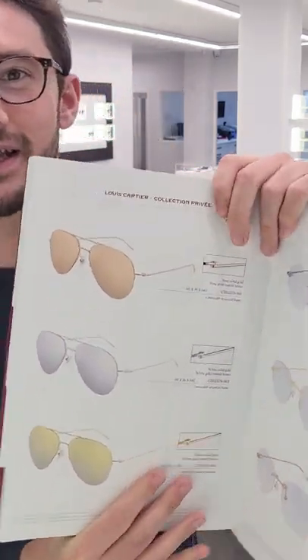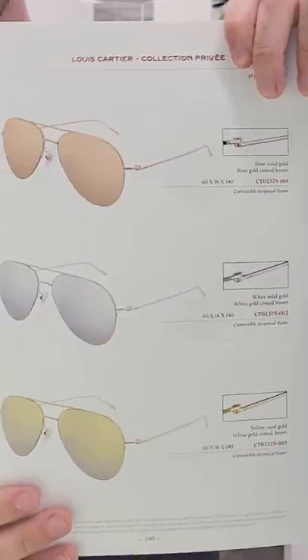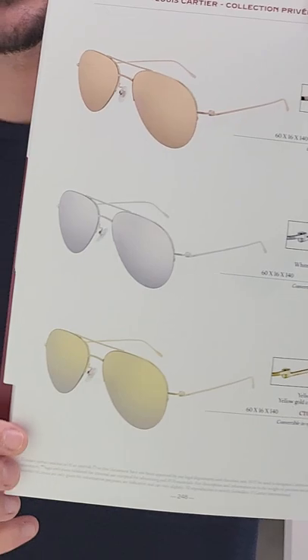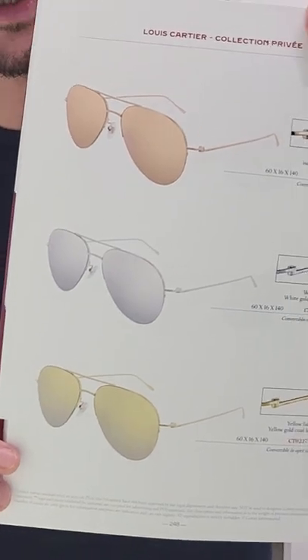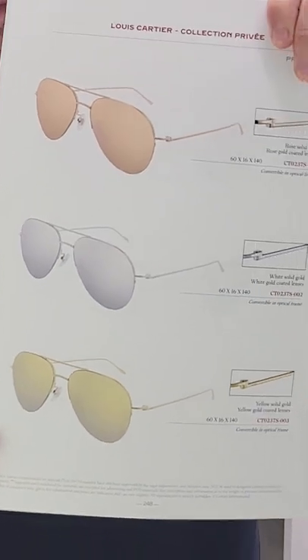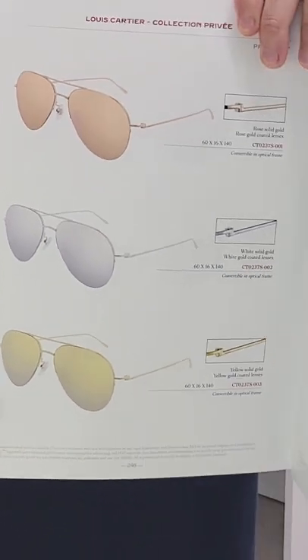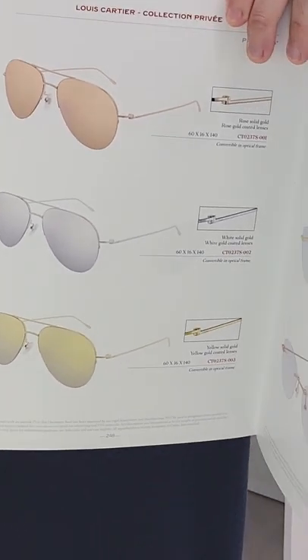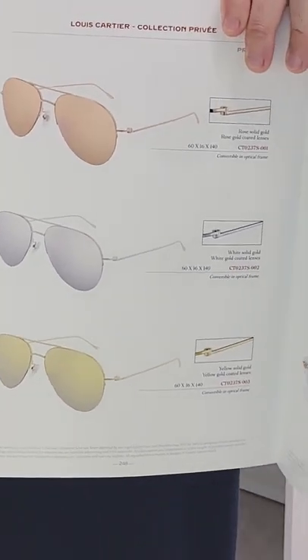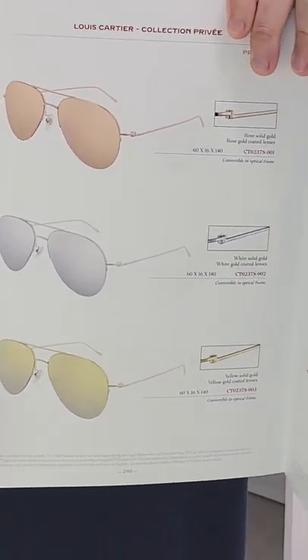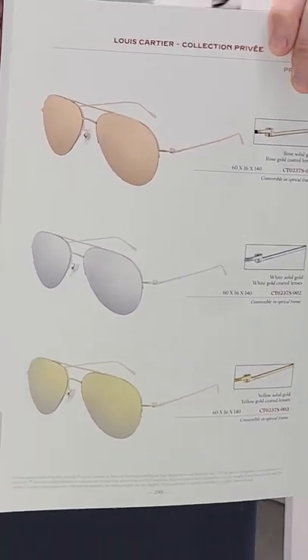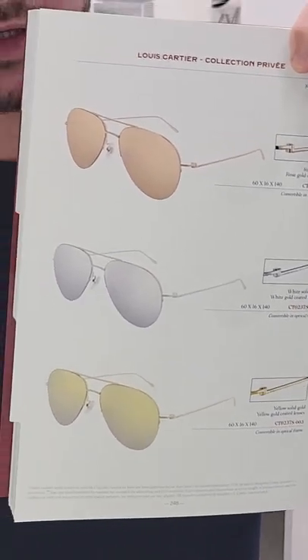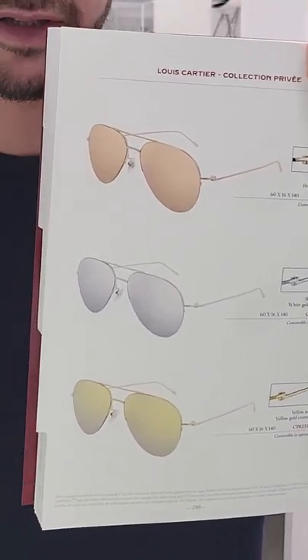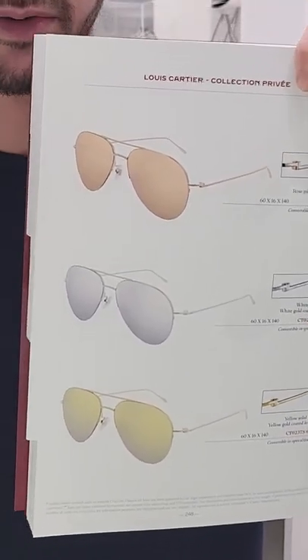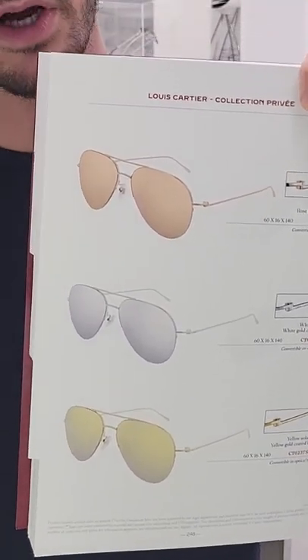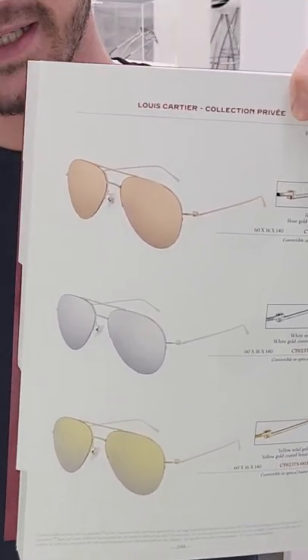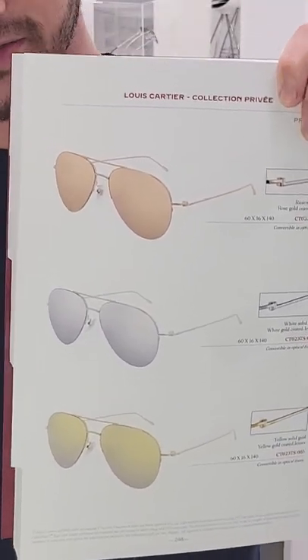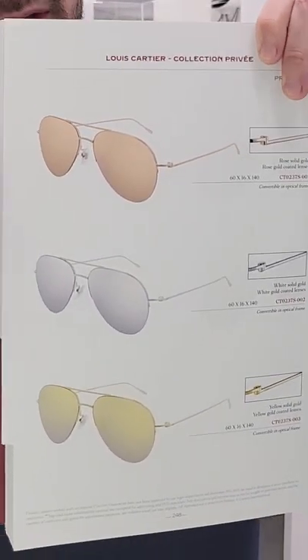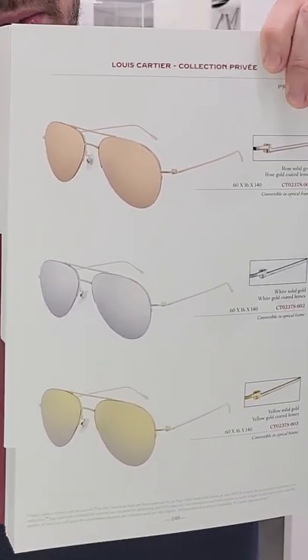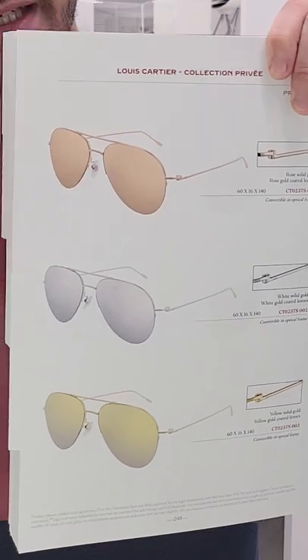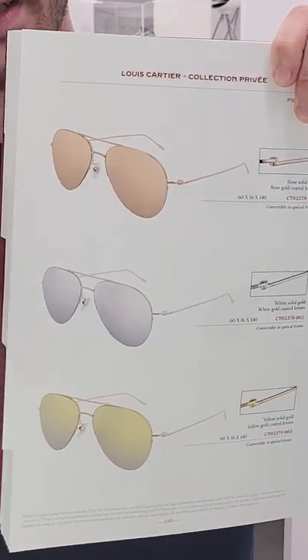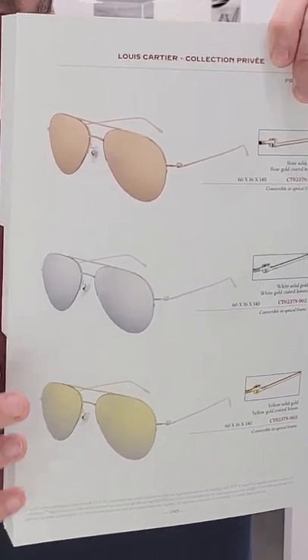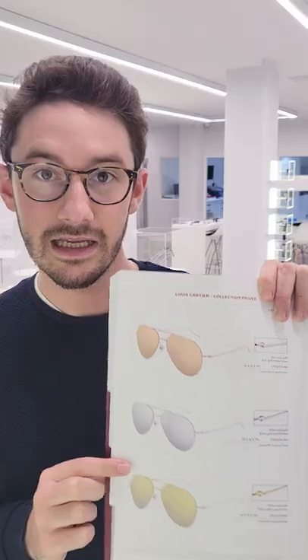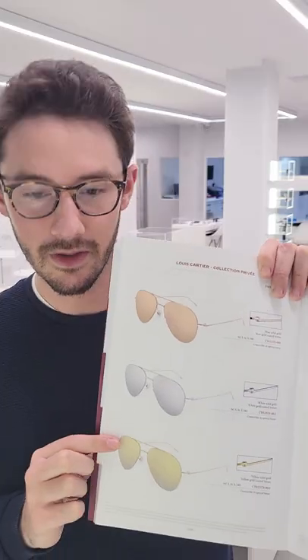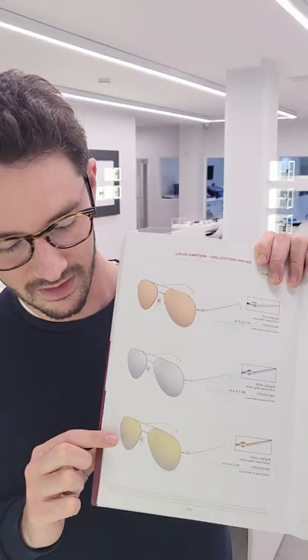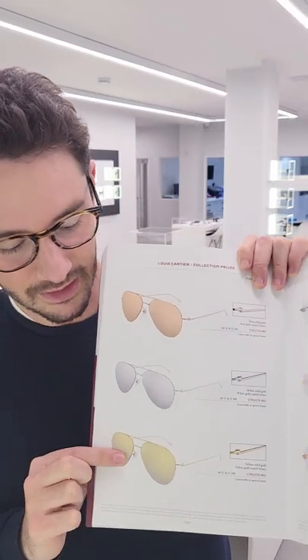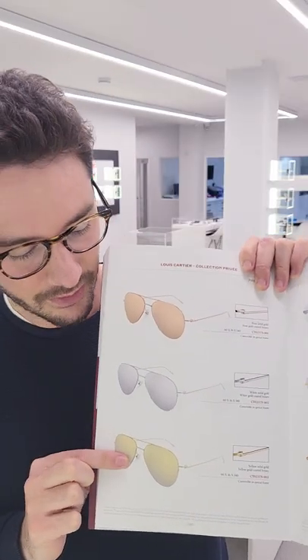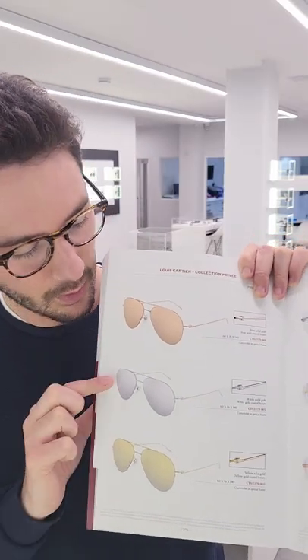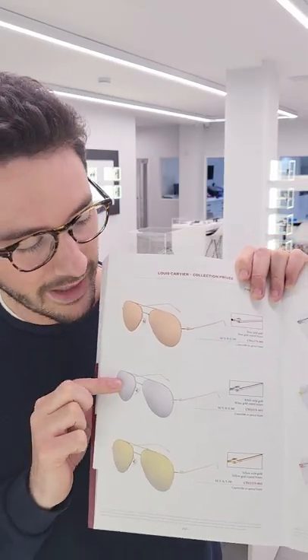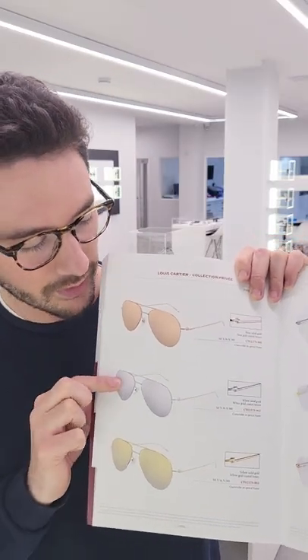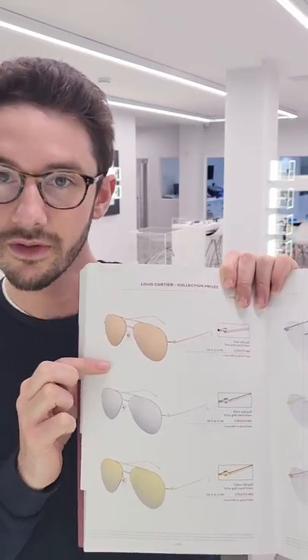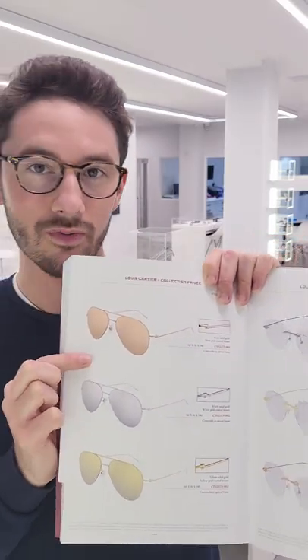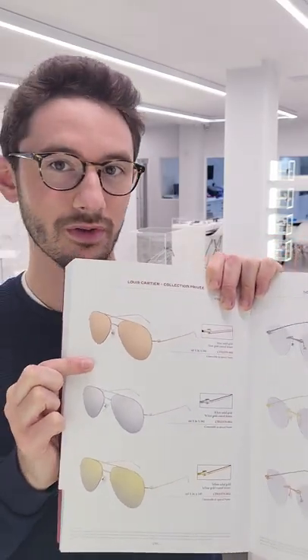This is a series of Cartier frames made in solid gold — not plated gold, complete solid gold. You have the option of yellow gold, white gold, or rose gold.